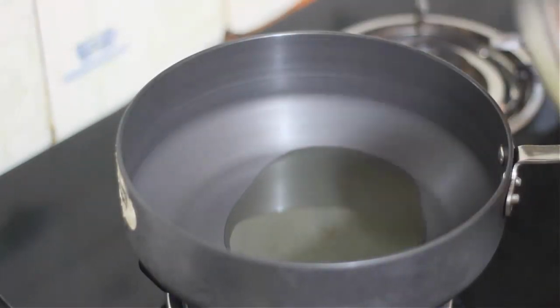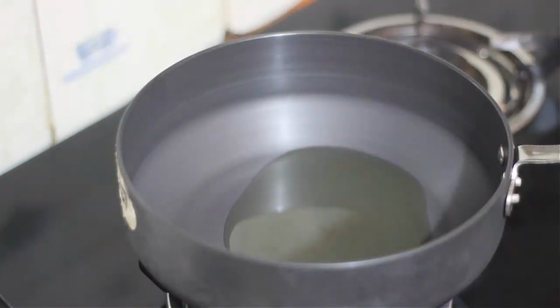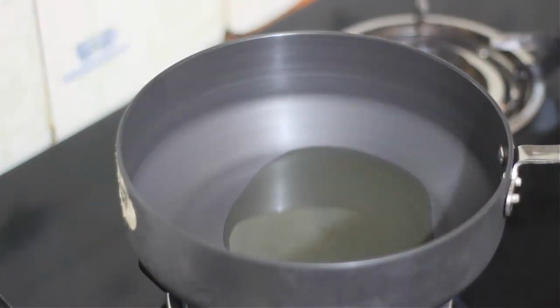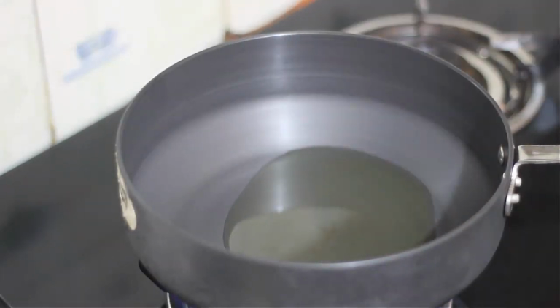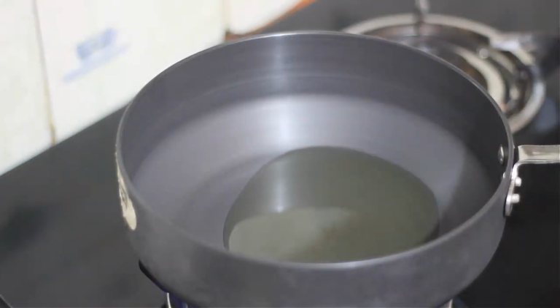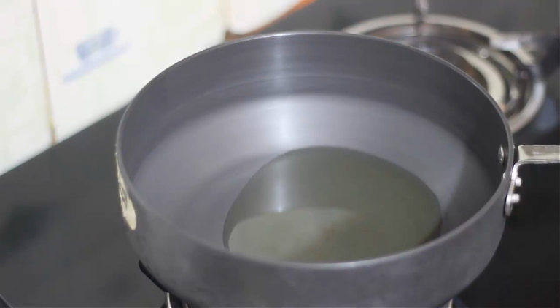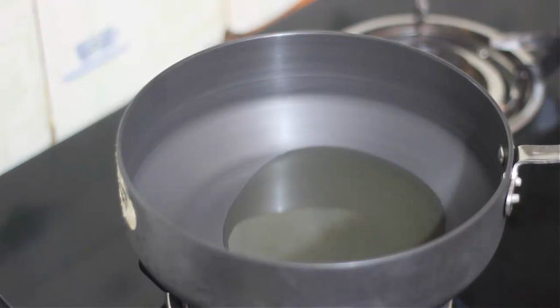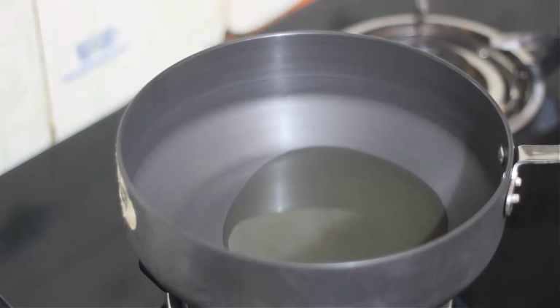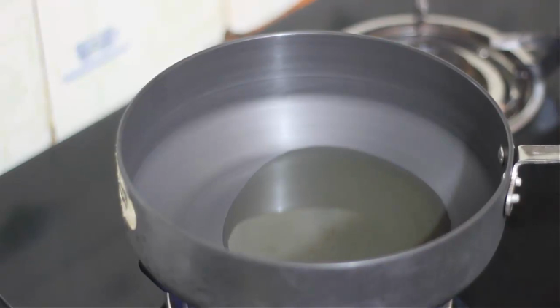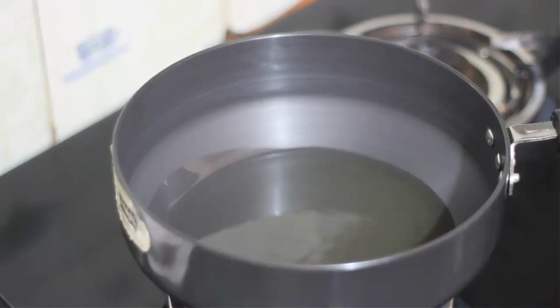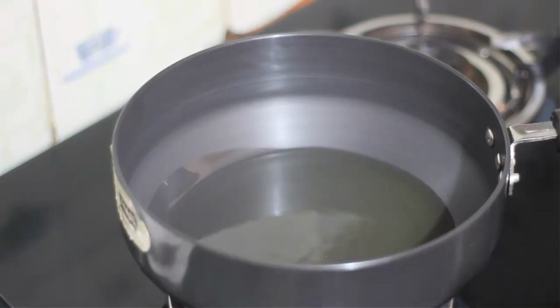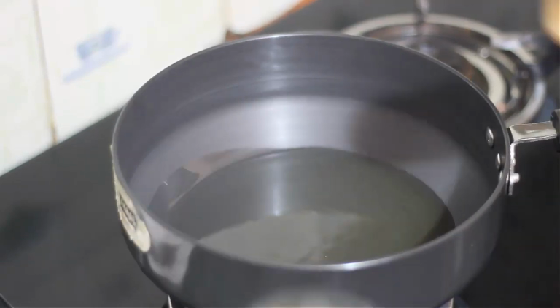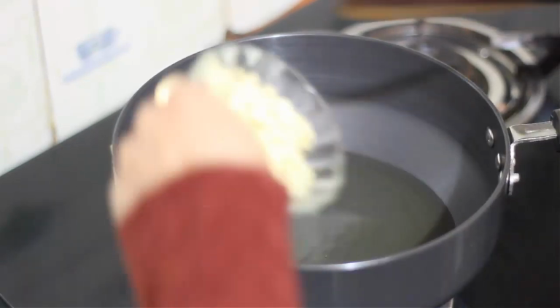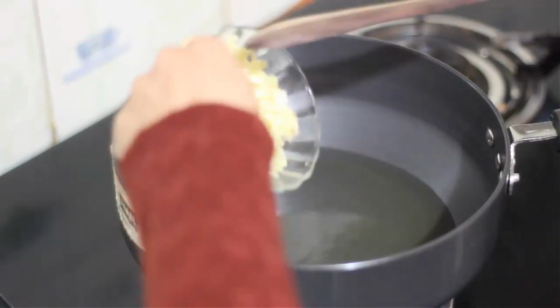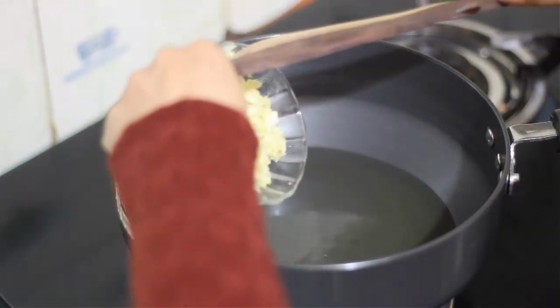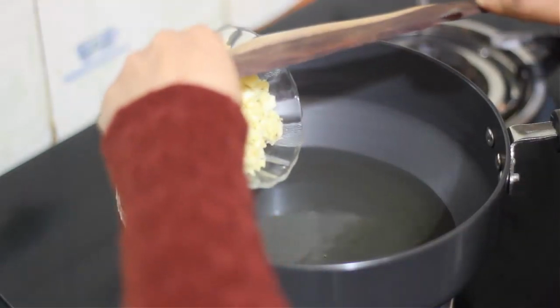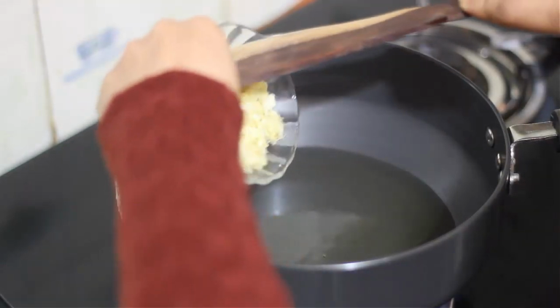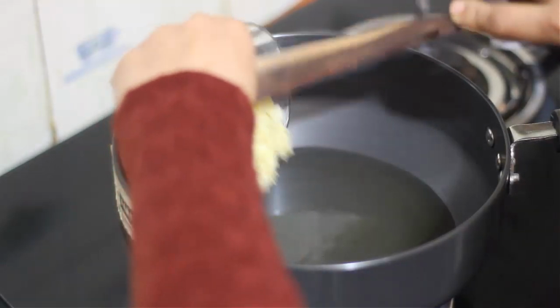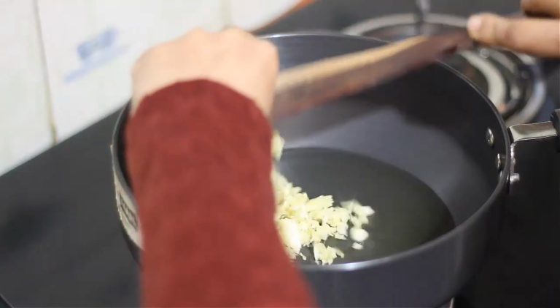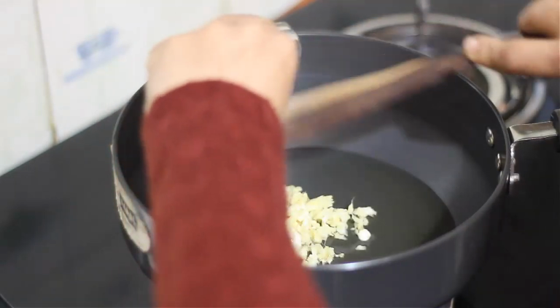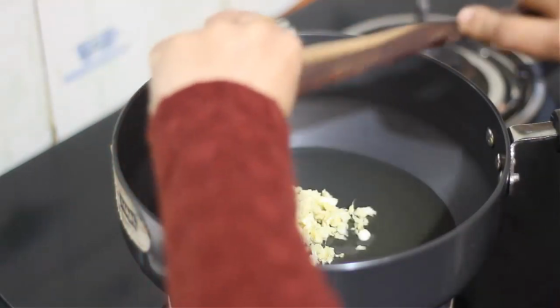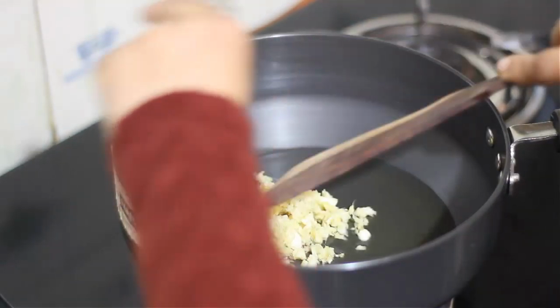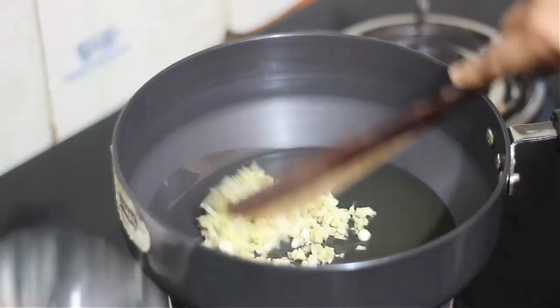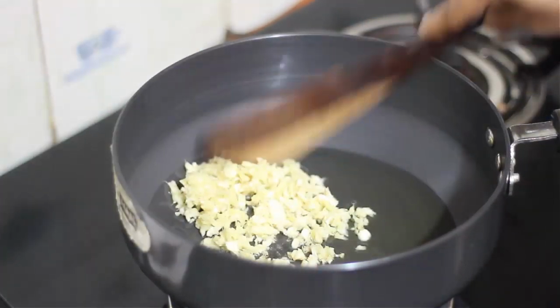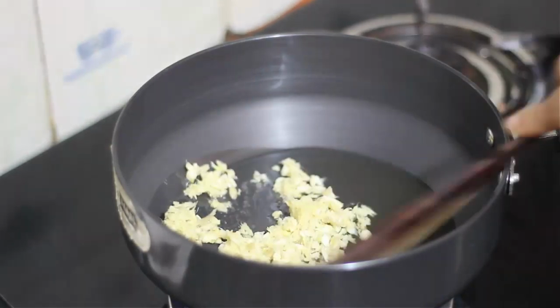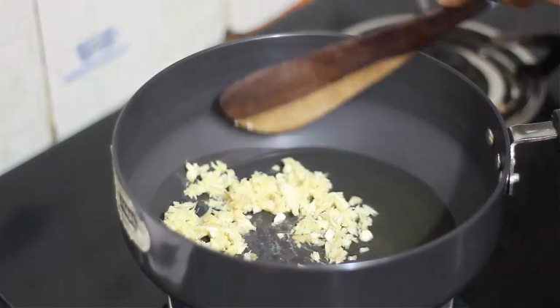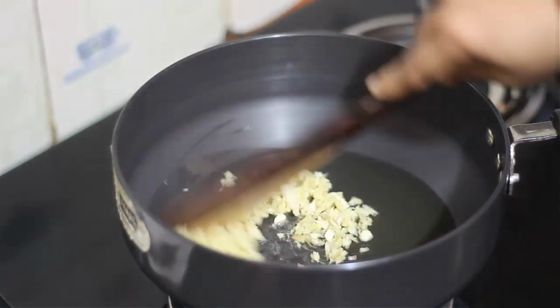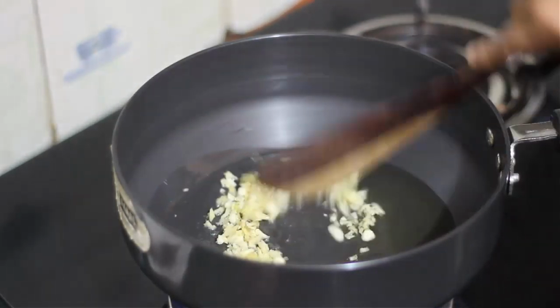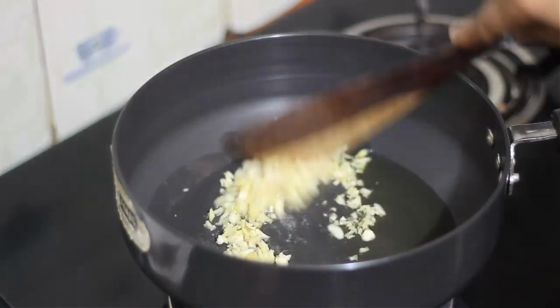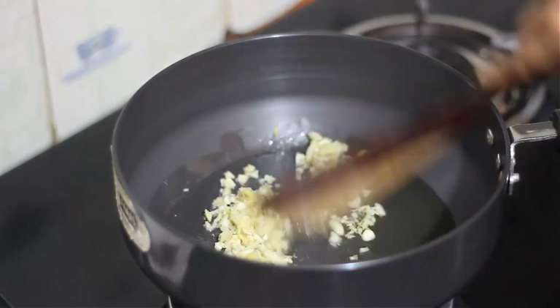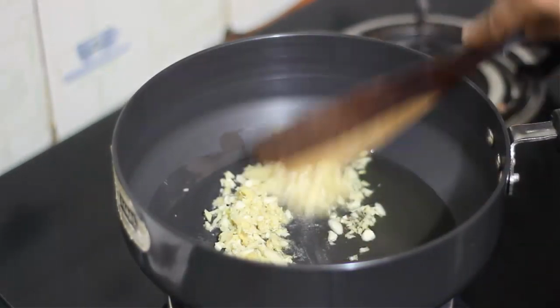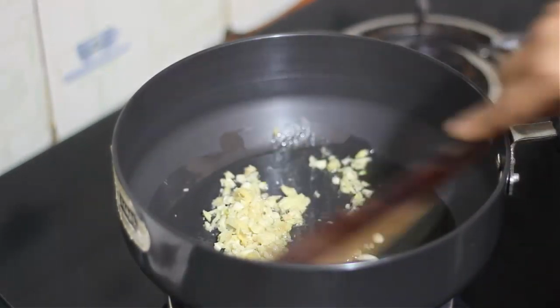To the refined garam, we will add fat and a lussun. Add and cook for 2 minutes.